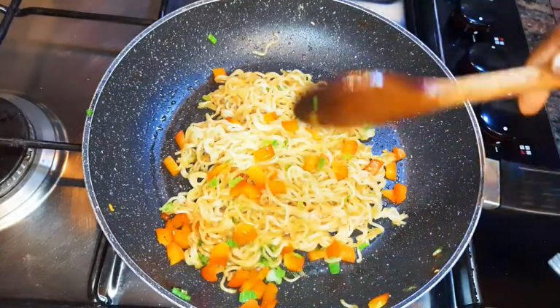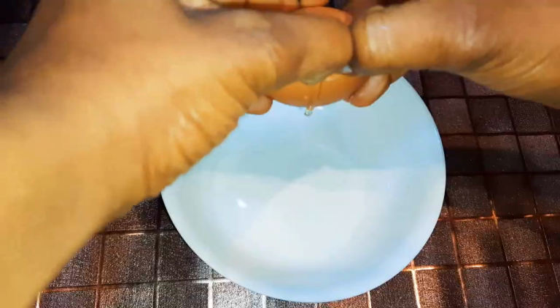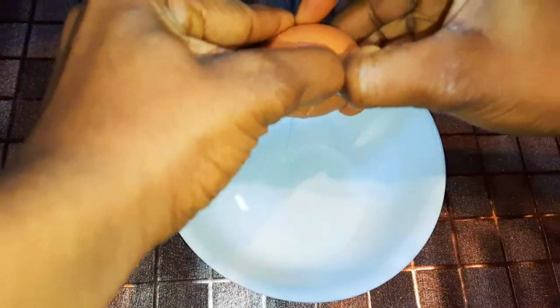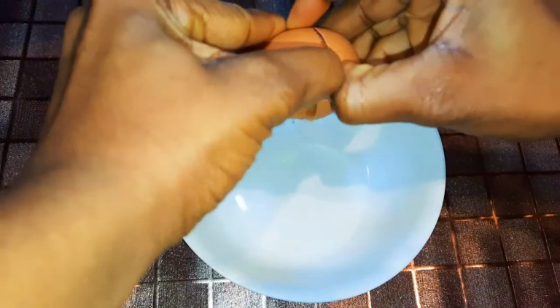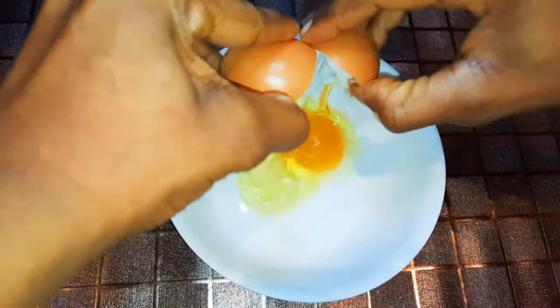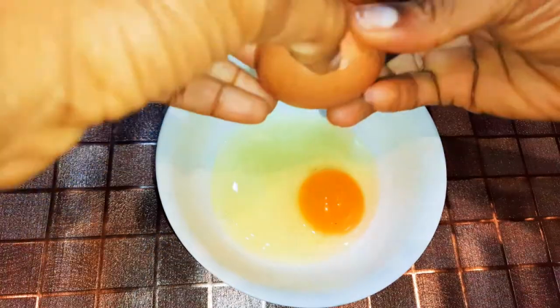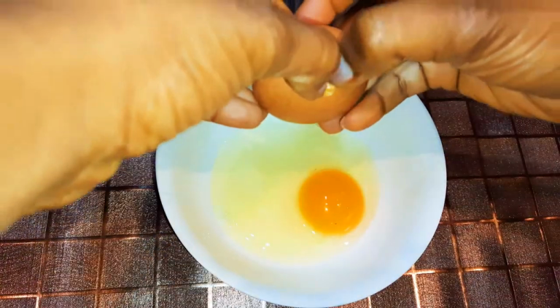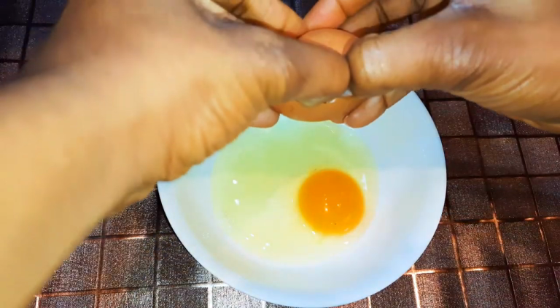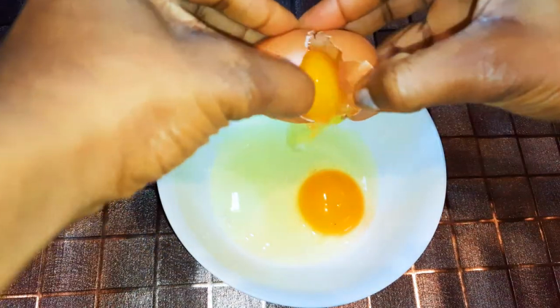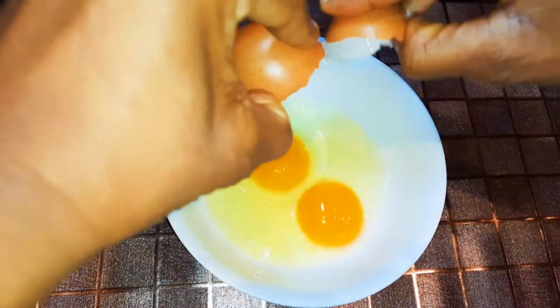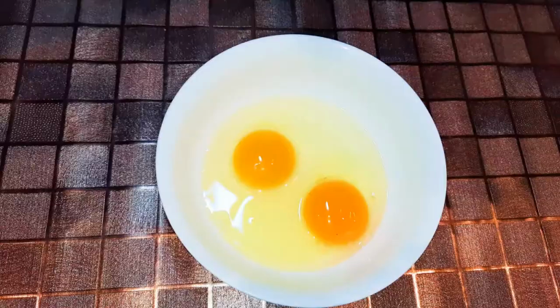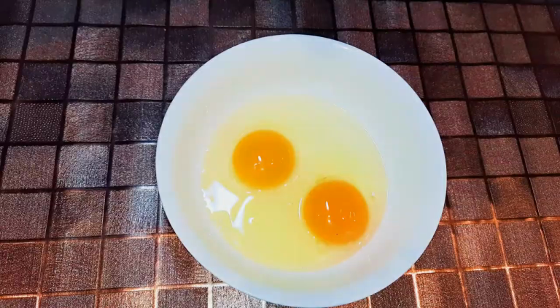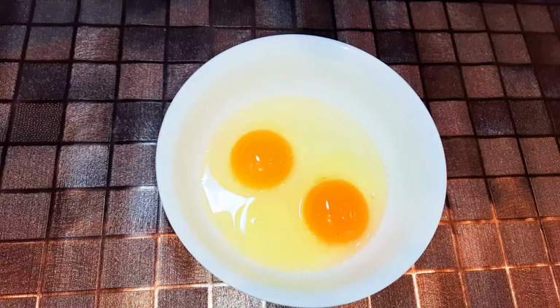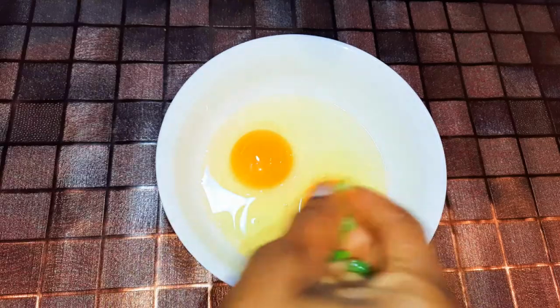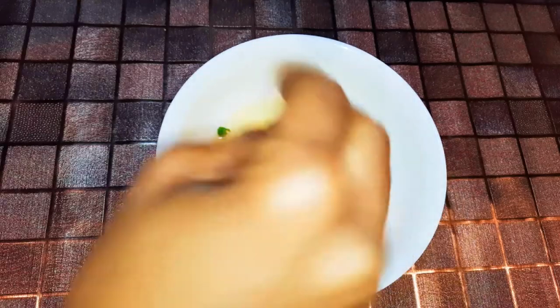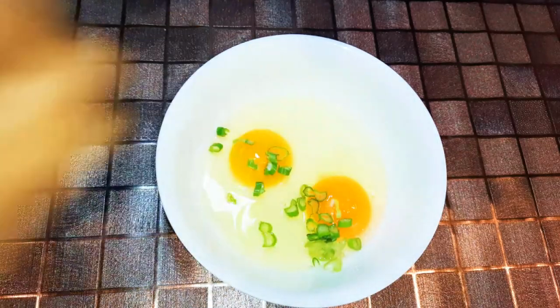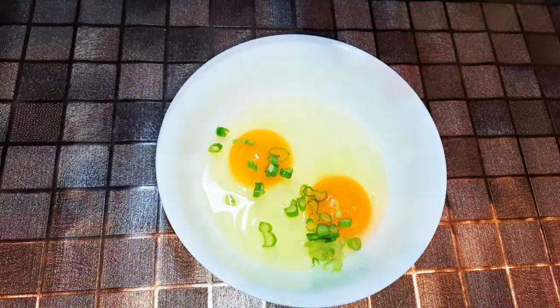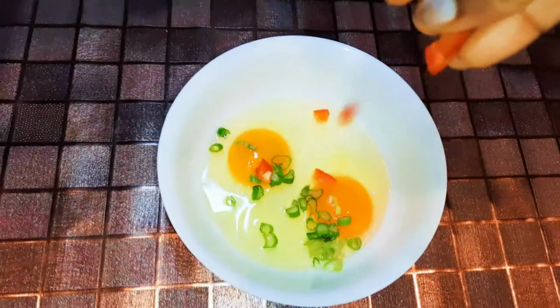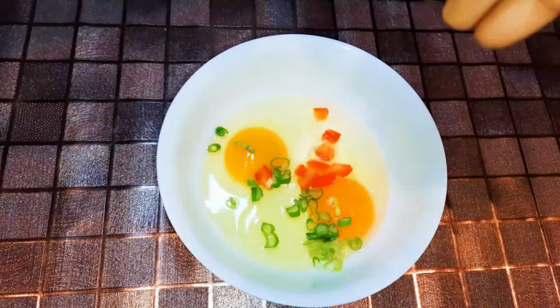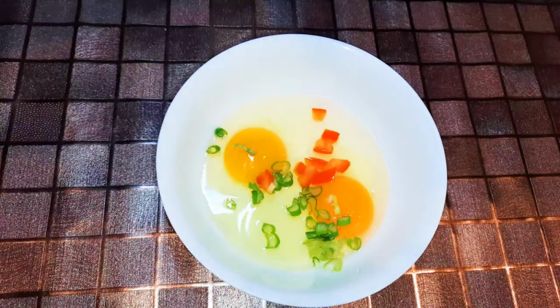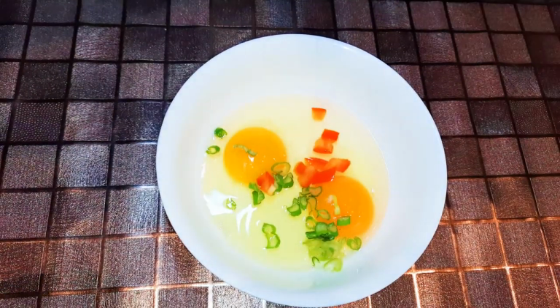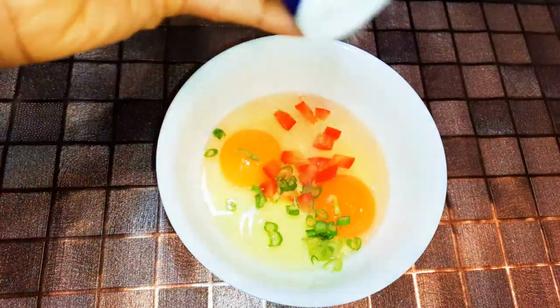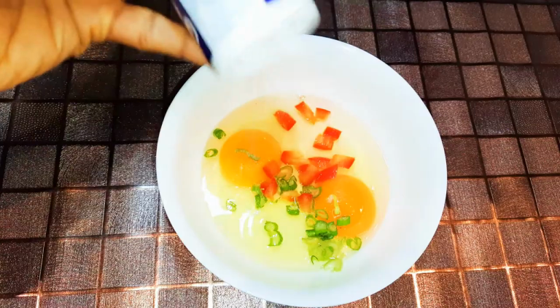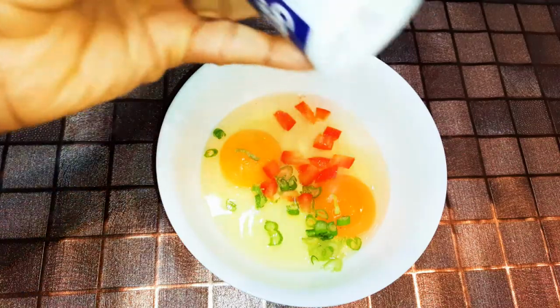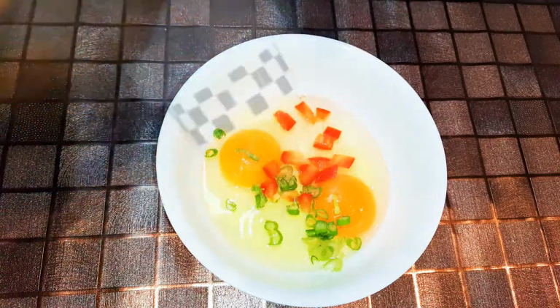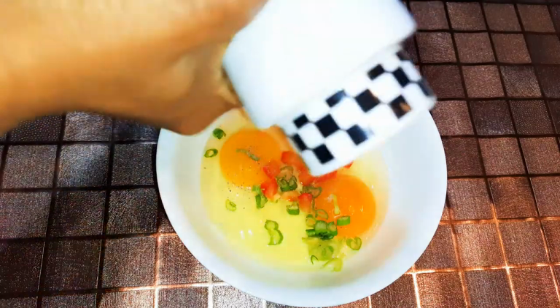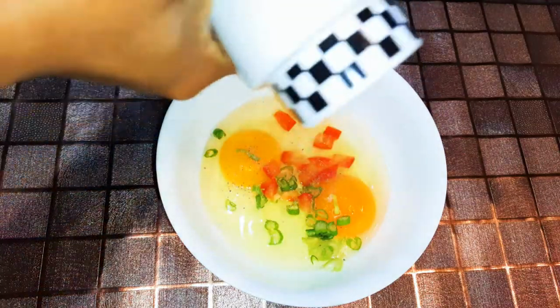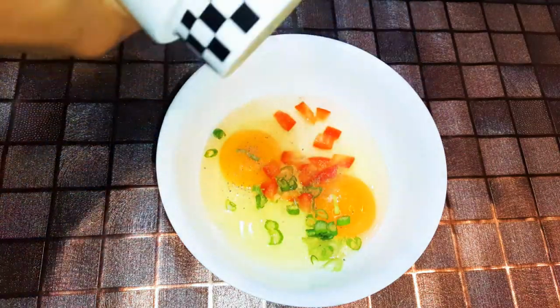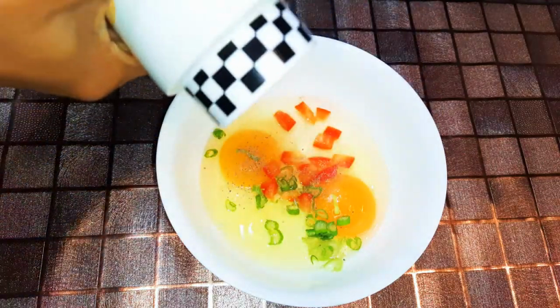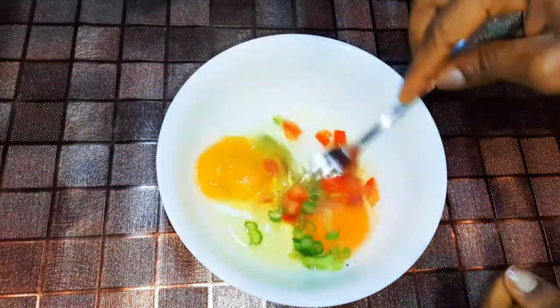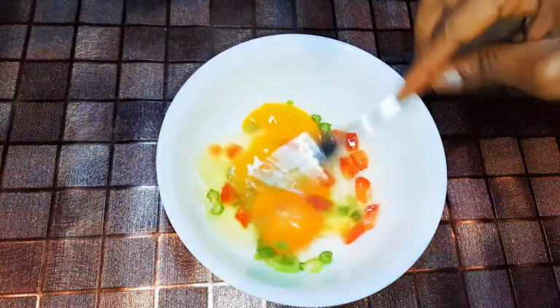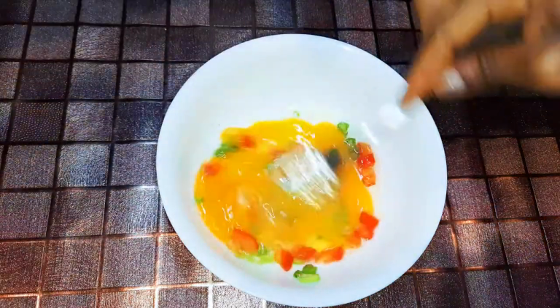I'll get a bowl and break in two eggs. I'll drop in some chopped spring onions, some sweet pepper, a little salt to taste, and some black pepper. I'll whip it all up with a fork.